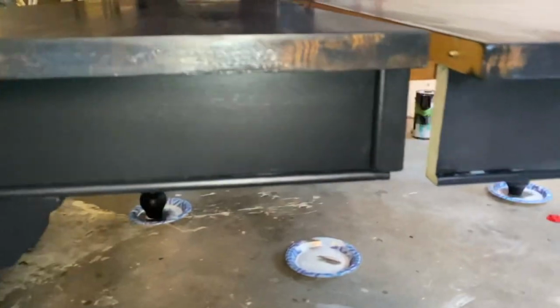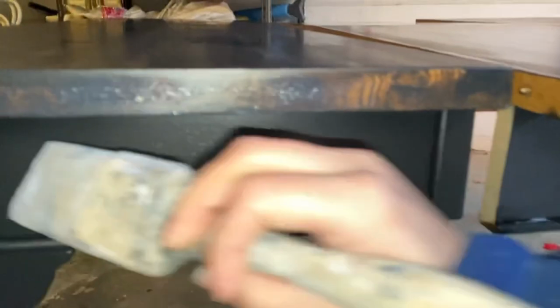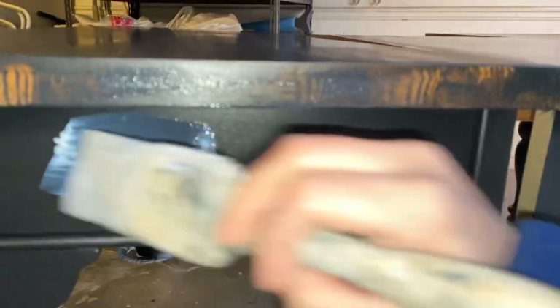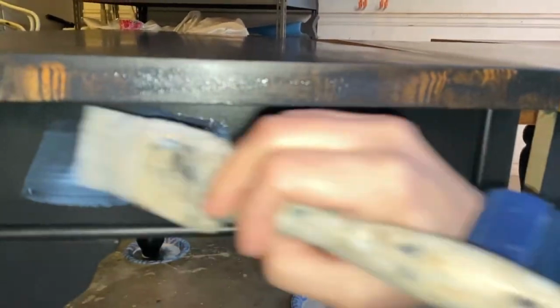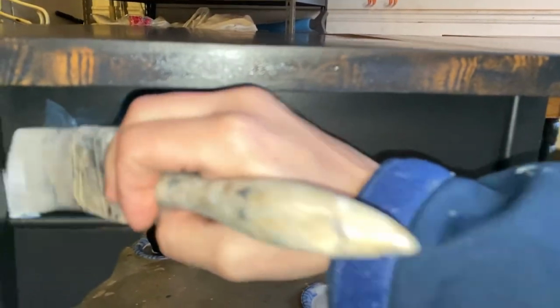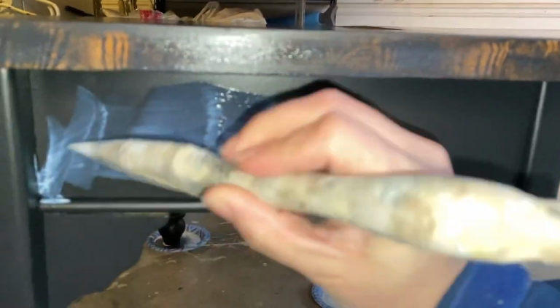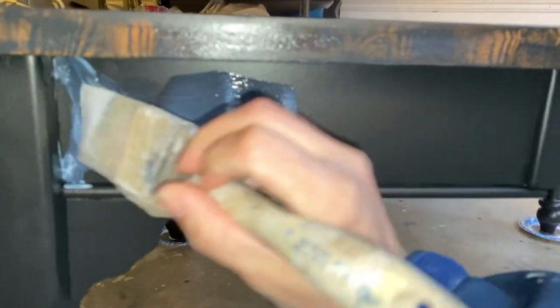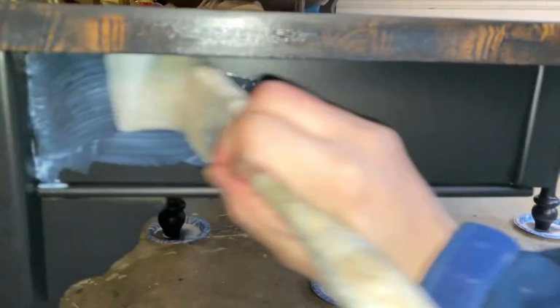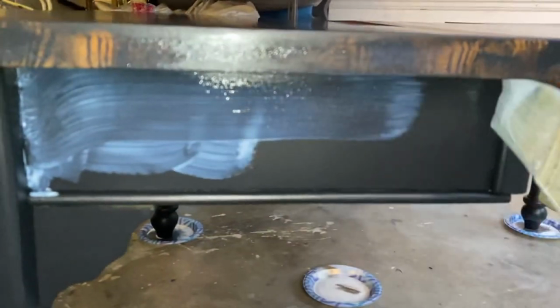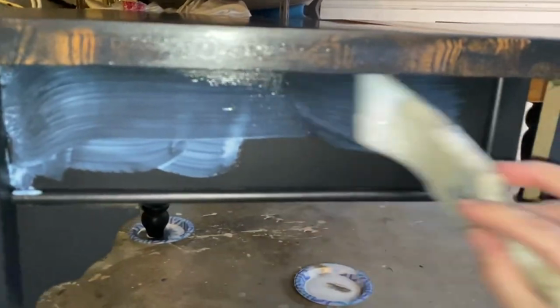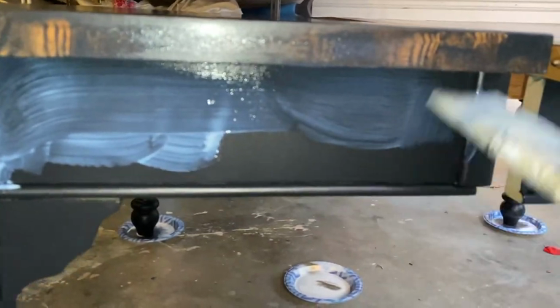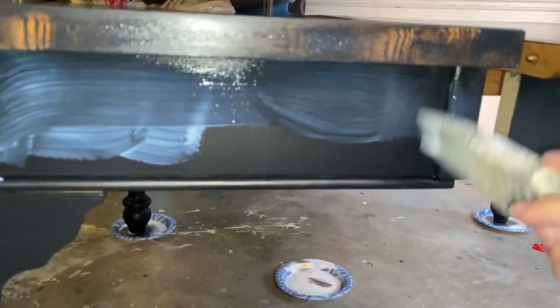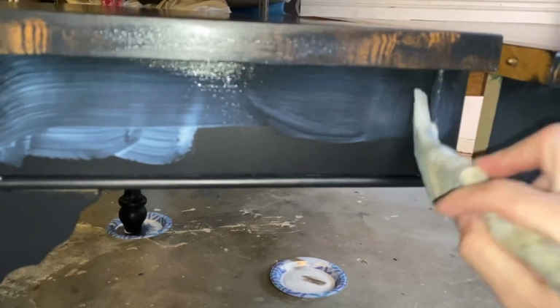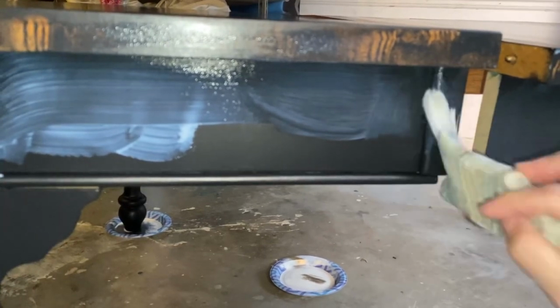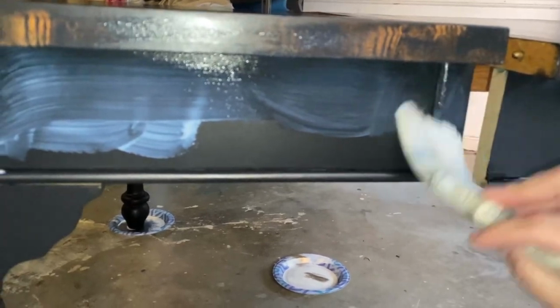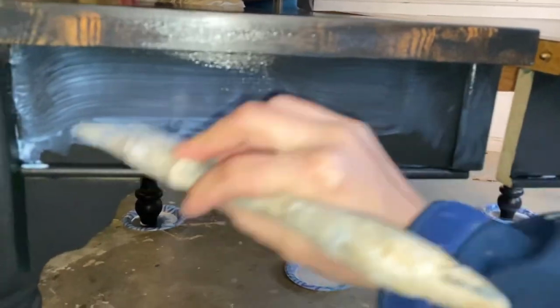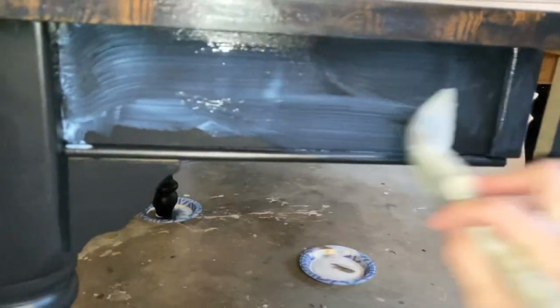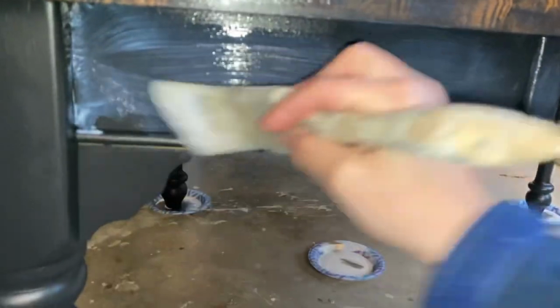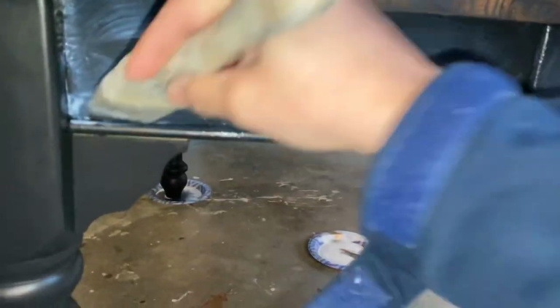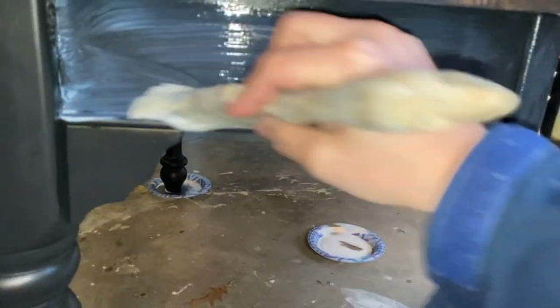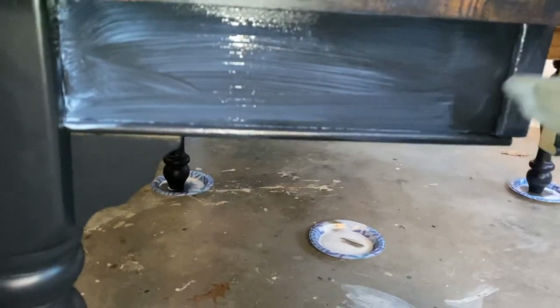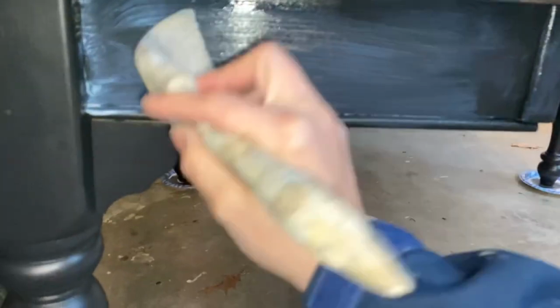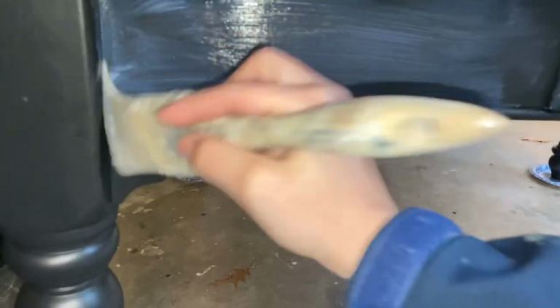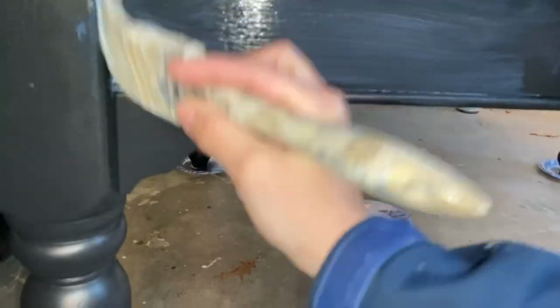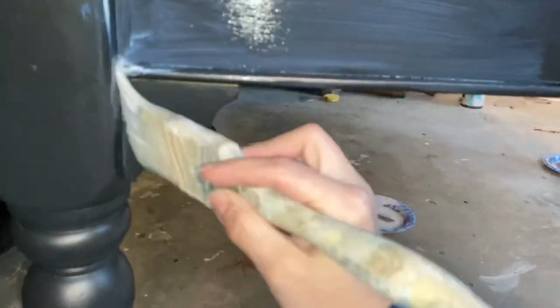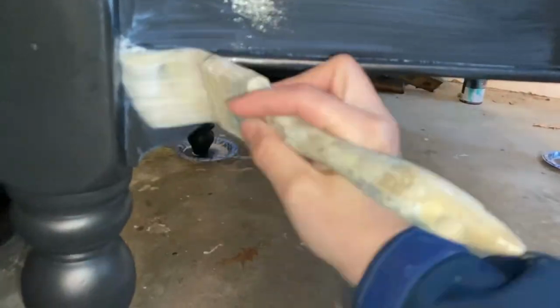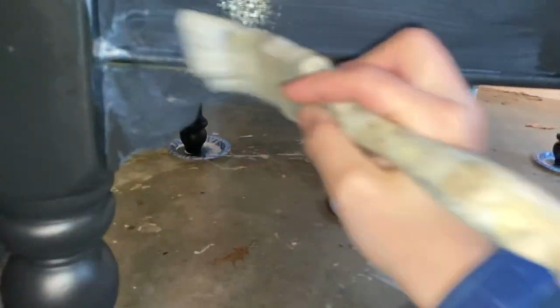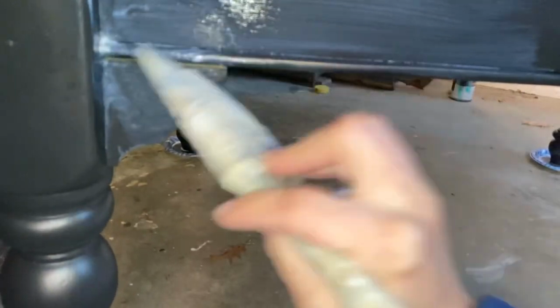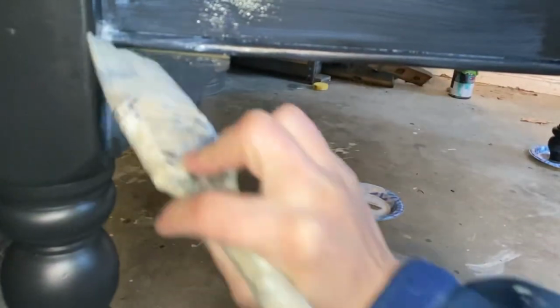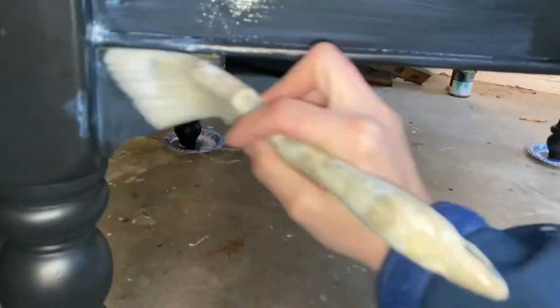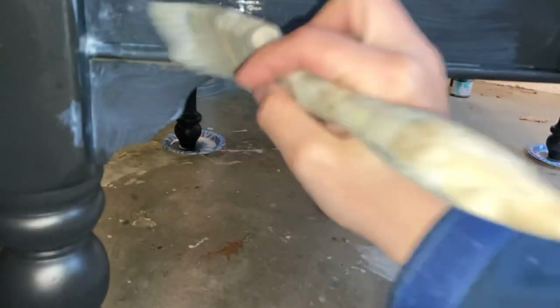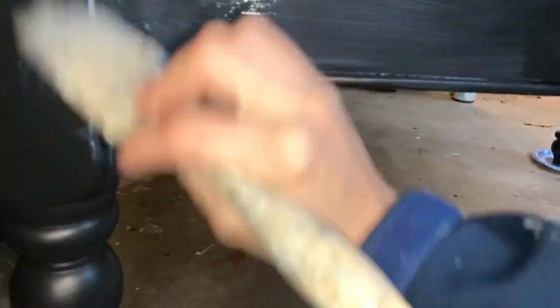I used Varathane but I've used other brands — I think I've used every poly at this point and I like pretty much all of them. They all do the same thing and they're about $10 at Home Depot, Lowe's, or Amazon.